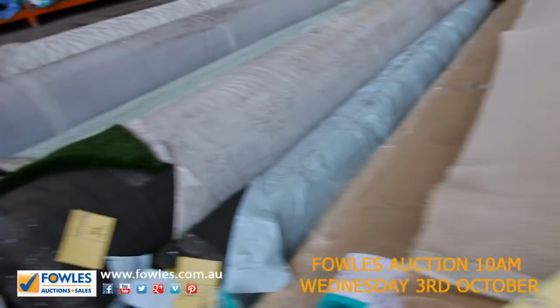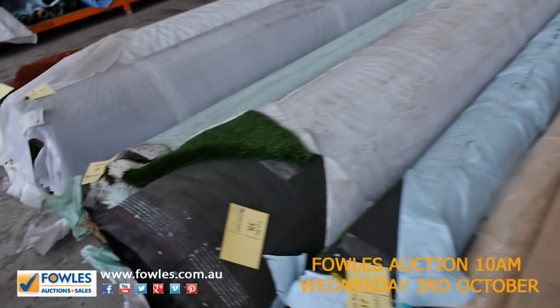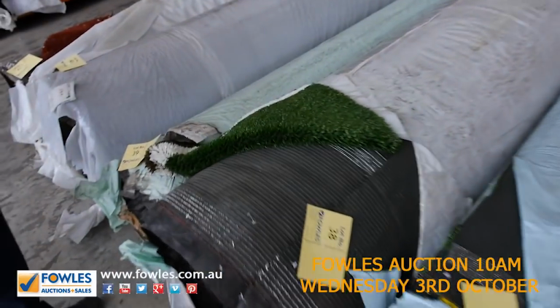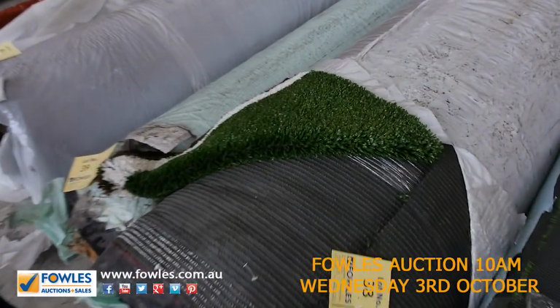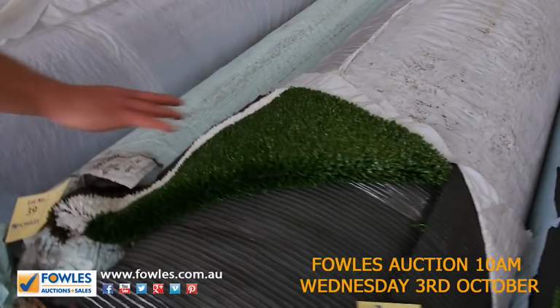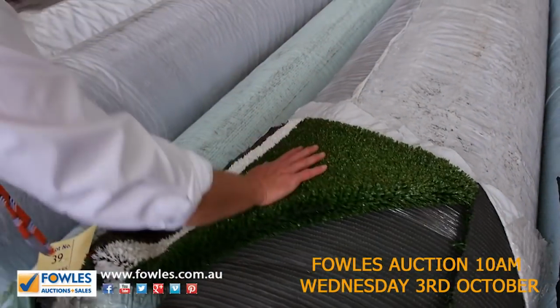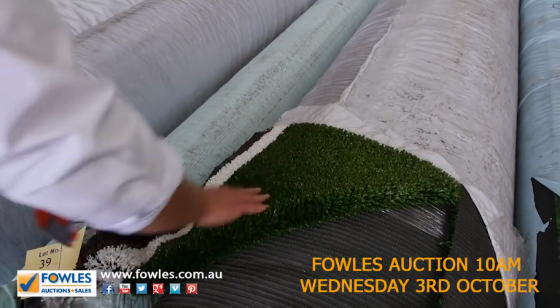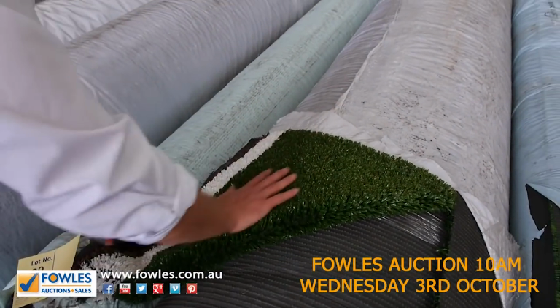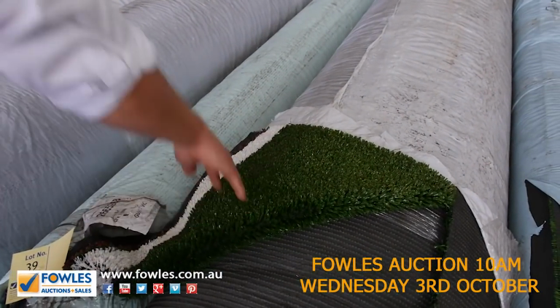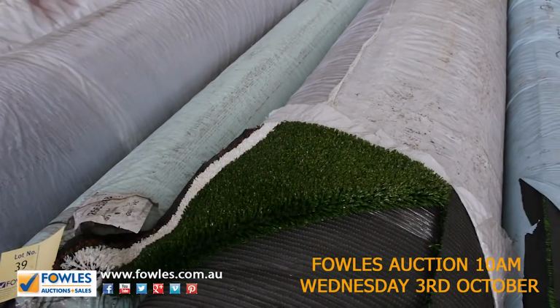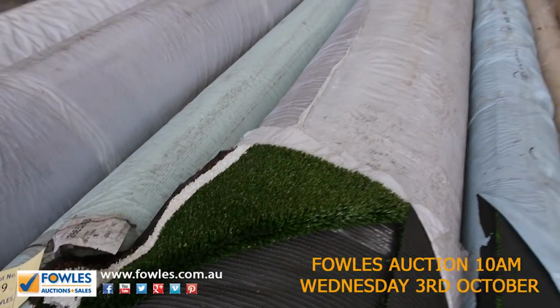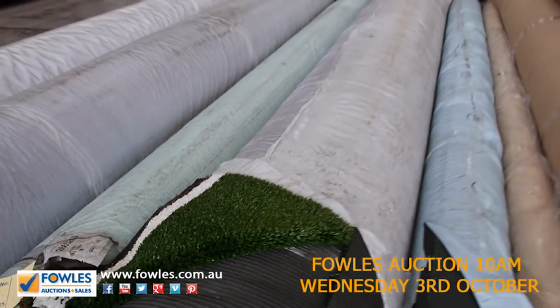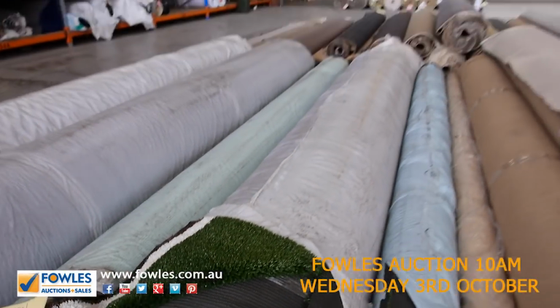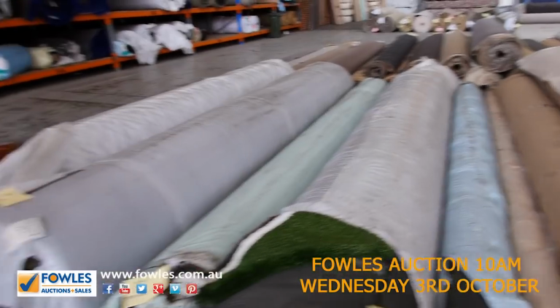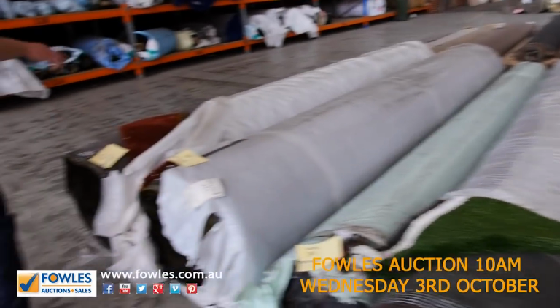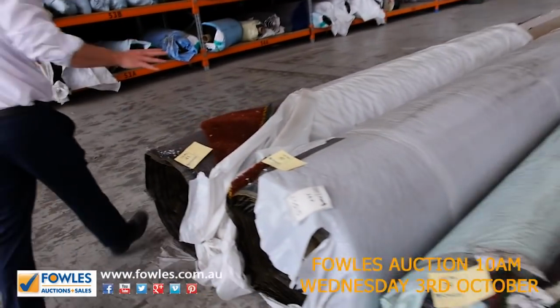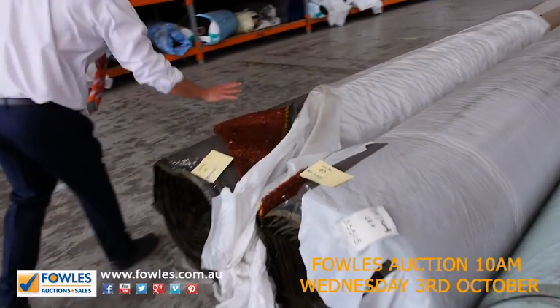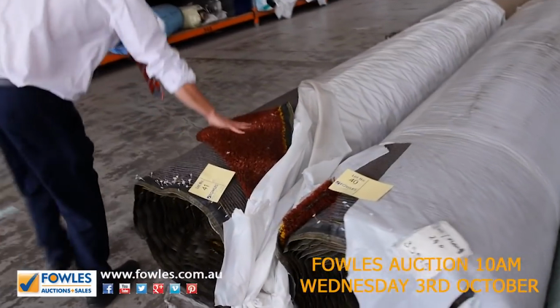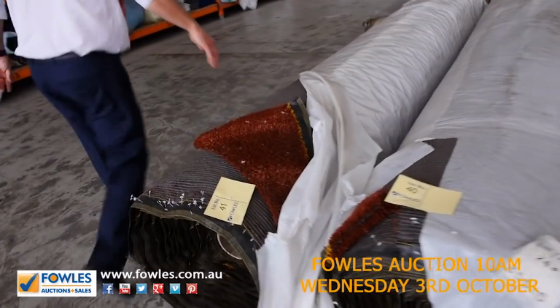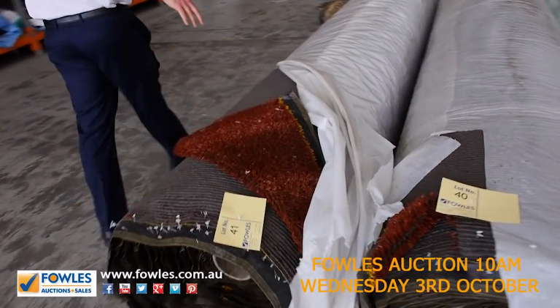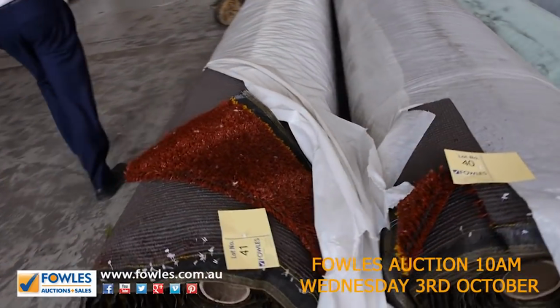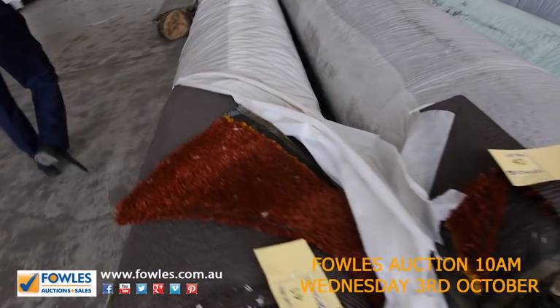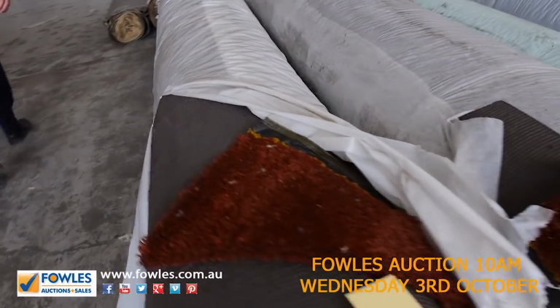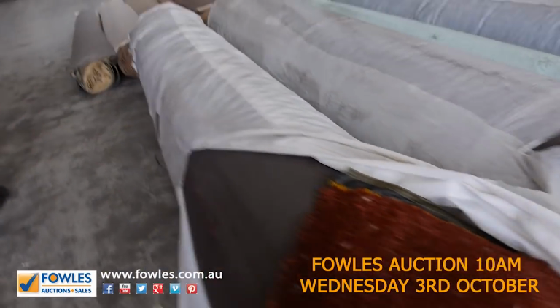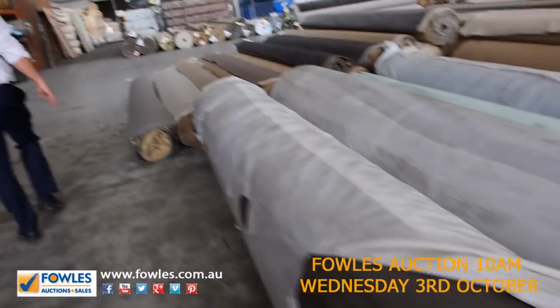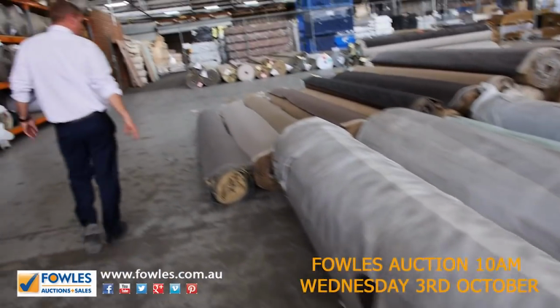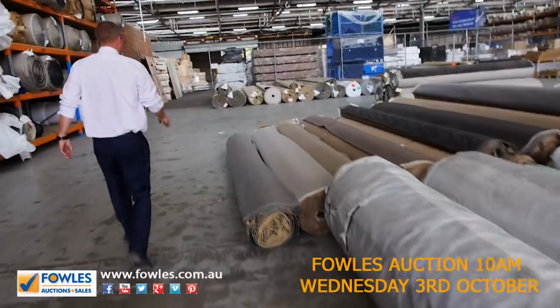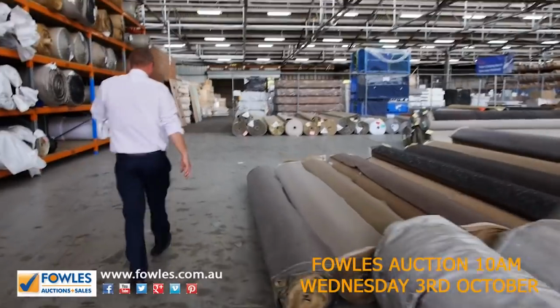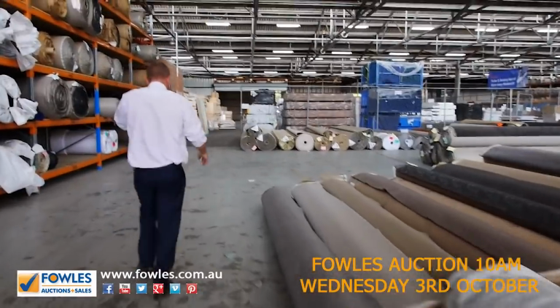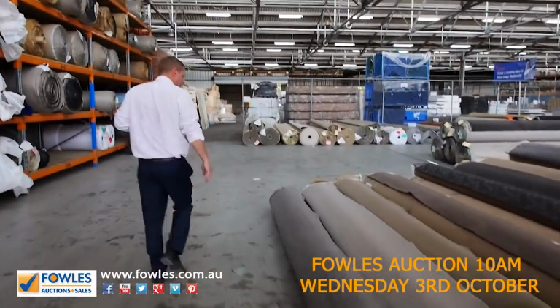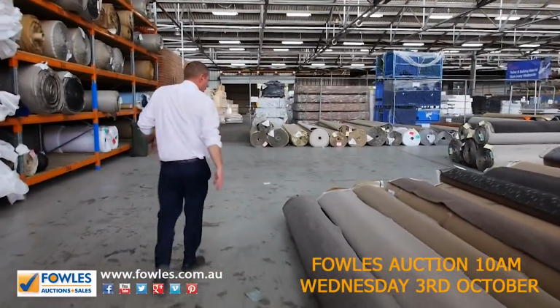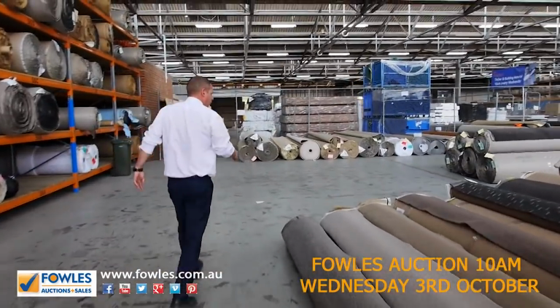And we've got some artificial grass through here. We'll be getting generally around $5 to $7.50 a square meter for the short stuff and the brown stuff — a real bargain on the artificial turf that we've got in tomorrow.